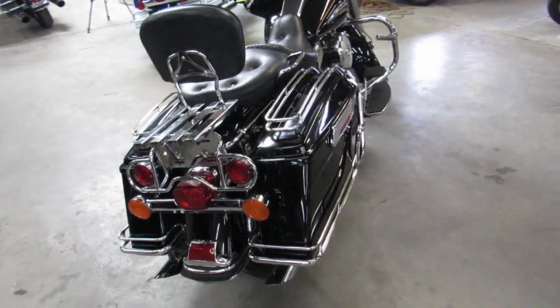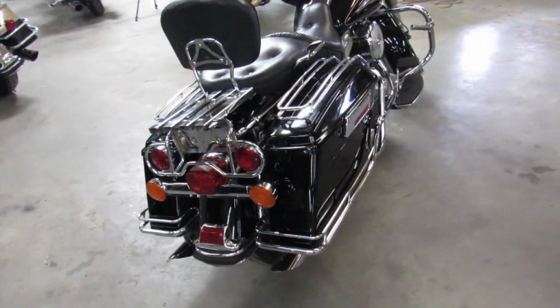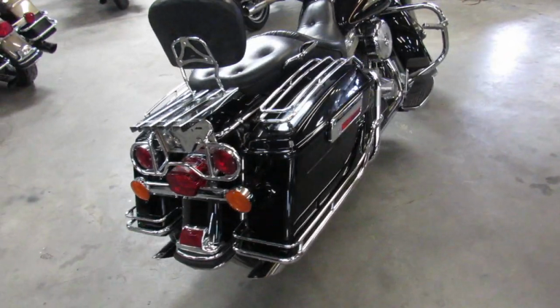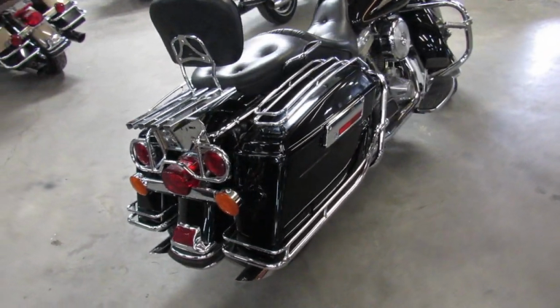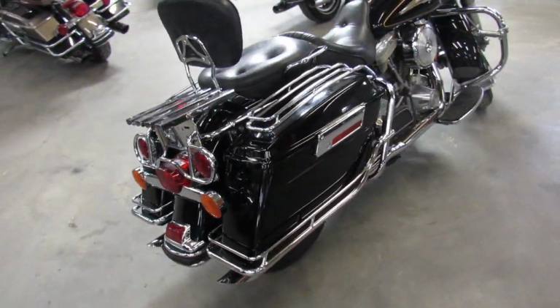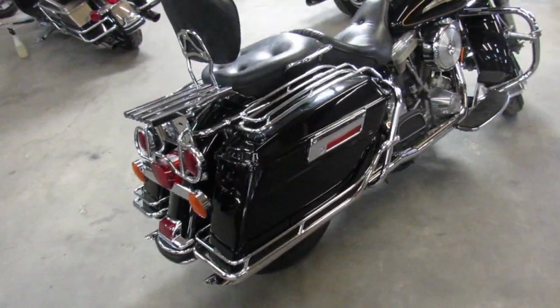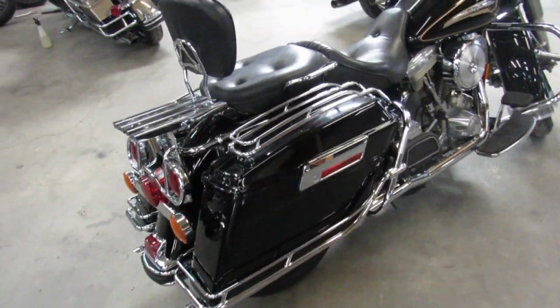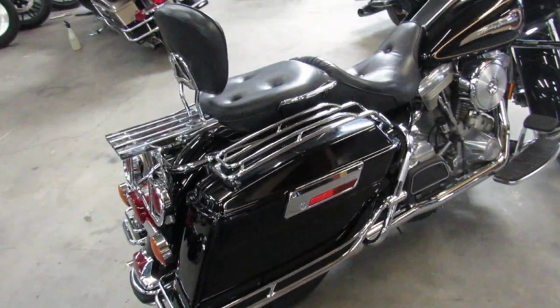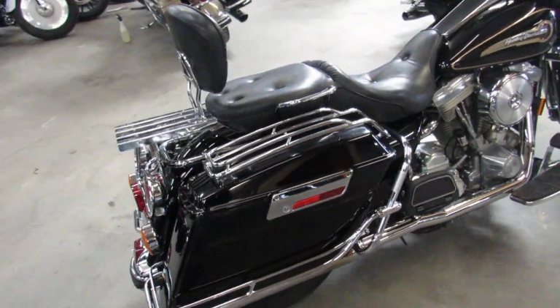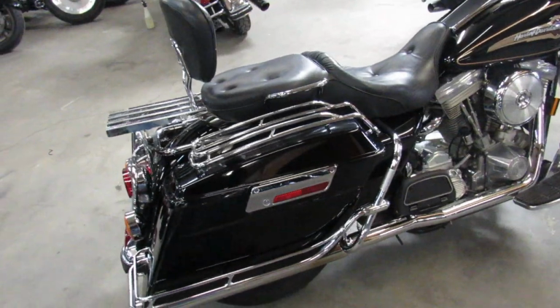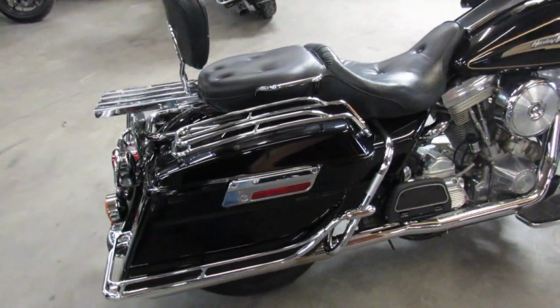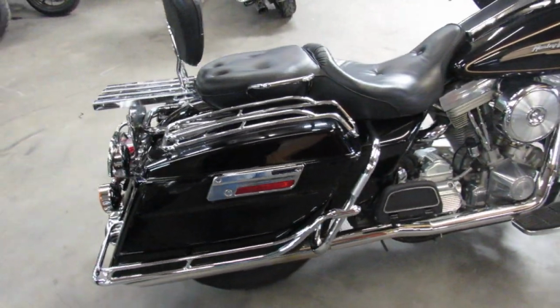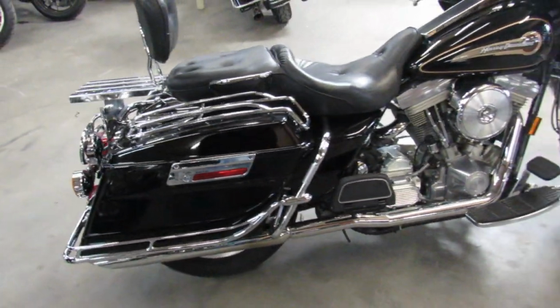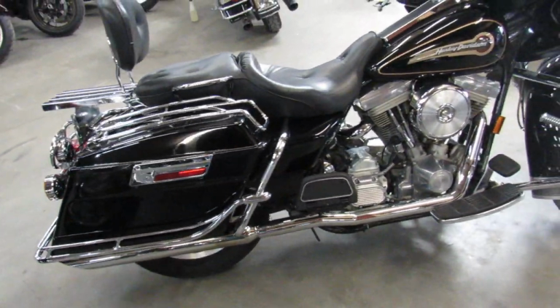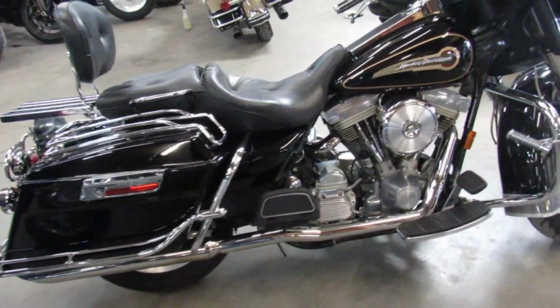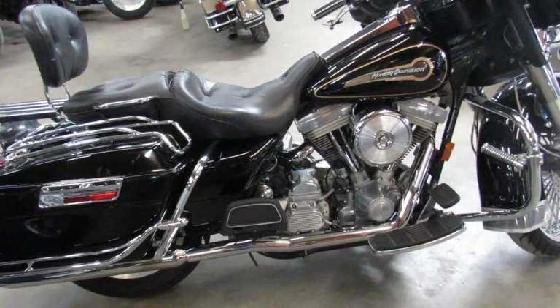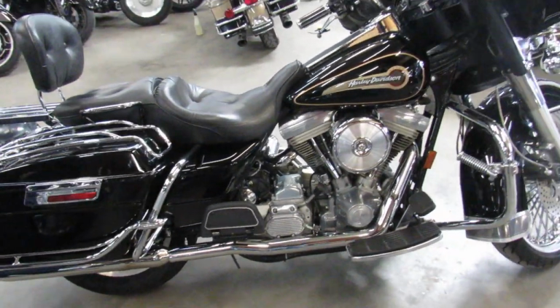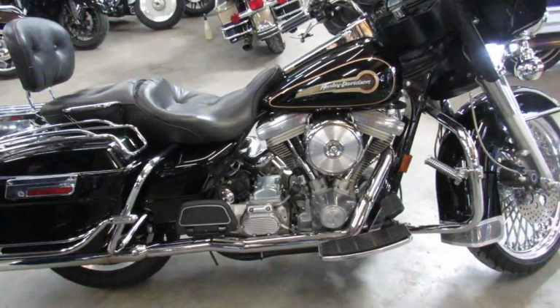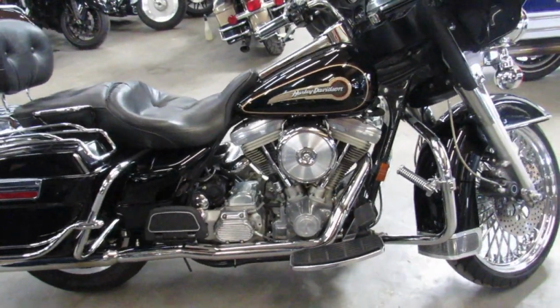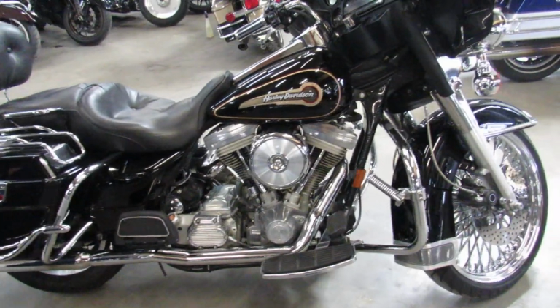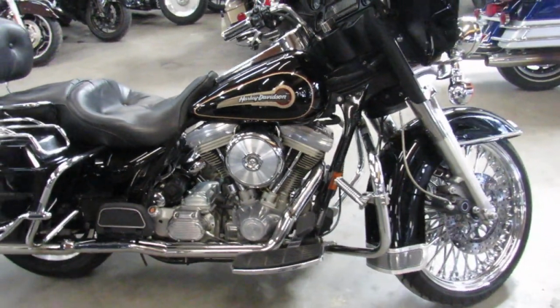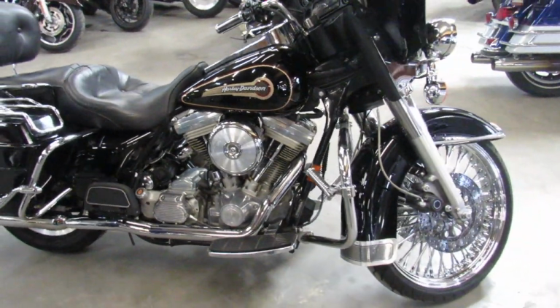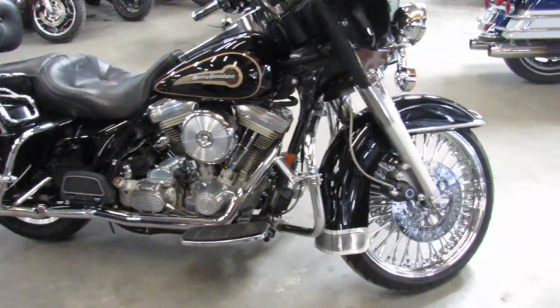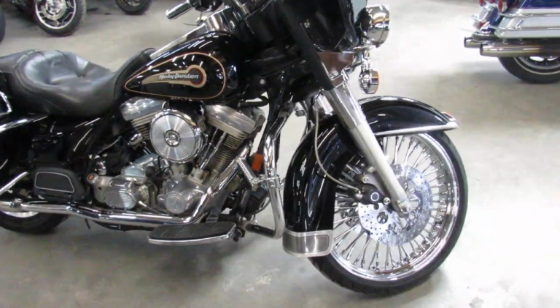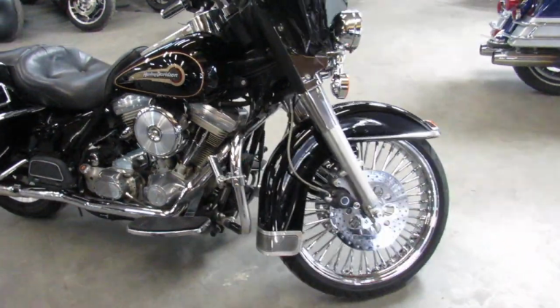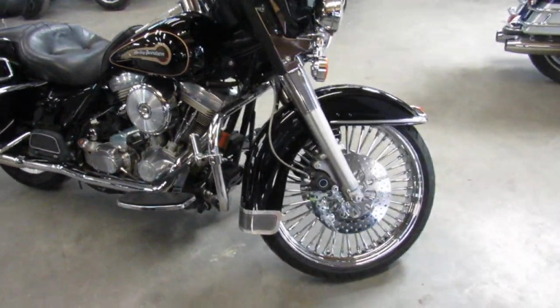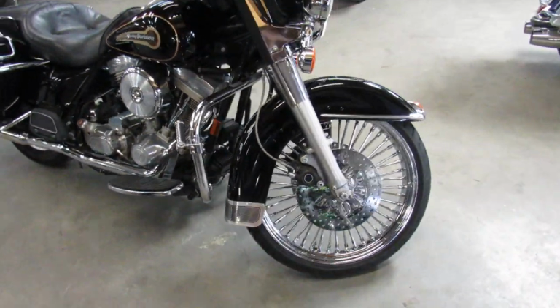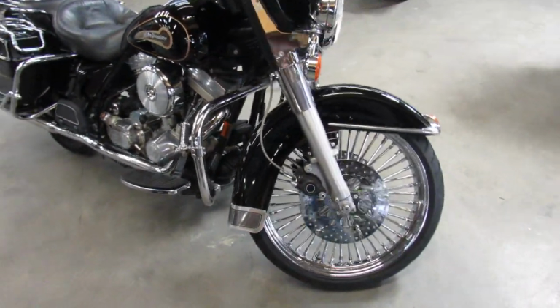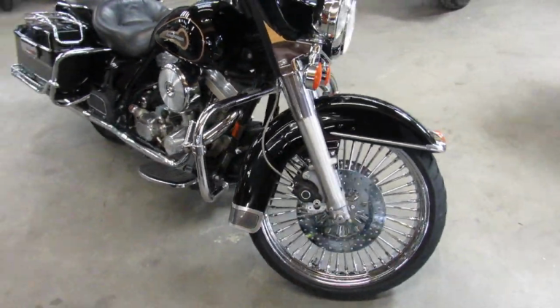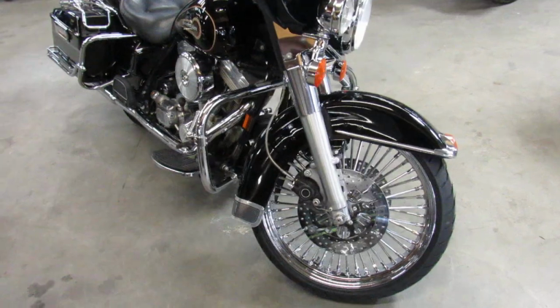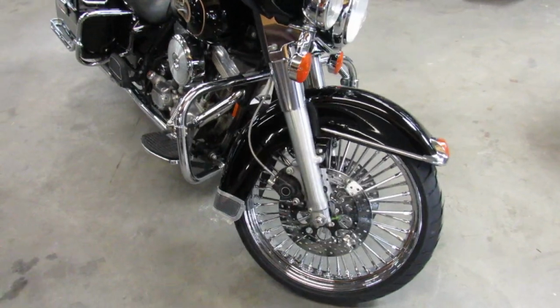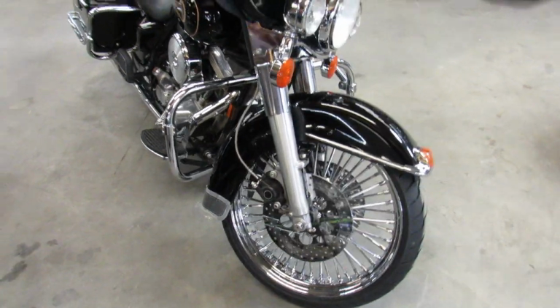This one here, check it out guys — '97 Harley Electroglide for sale. Only has 33,942 miles guys. Low mileage bike, it's got the Evo motor, comes with reverse, and it's got a 21 inch fat spoke chrome front wheel.